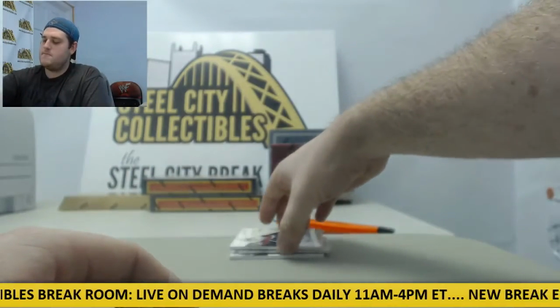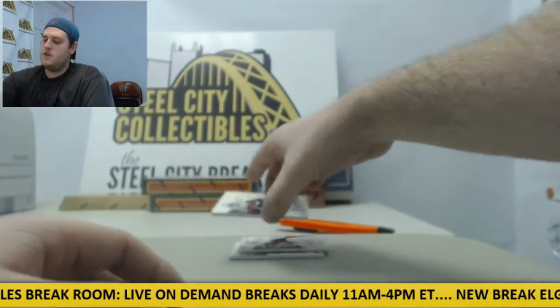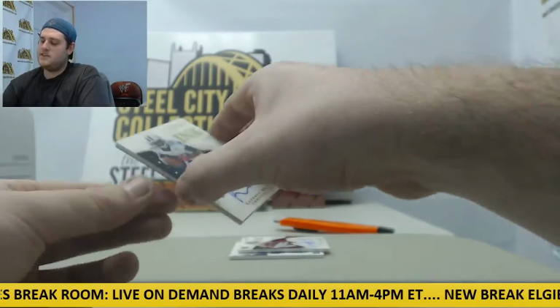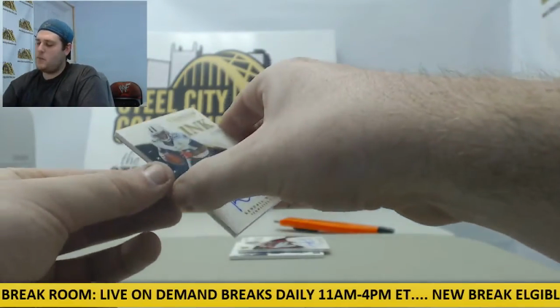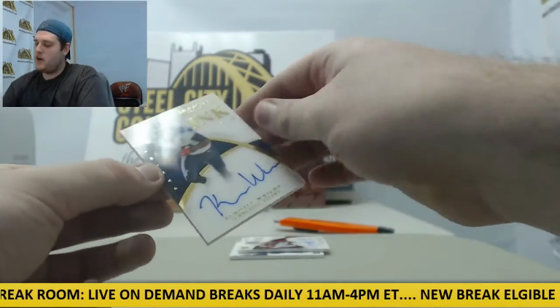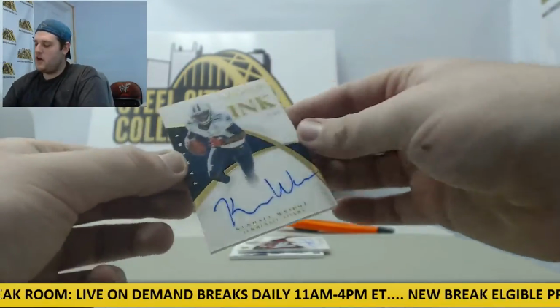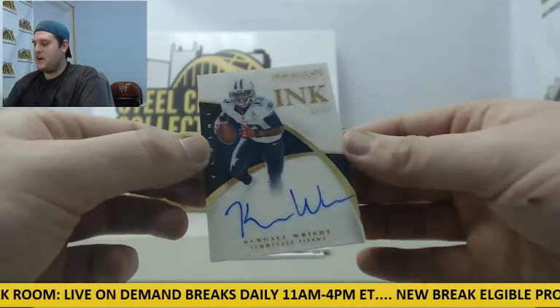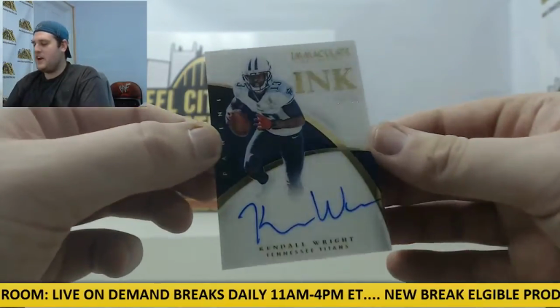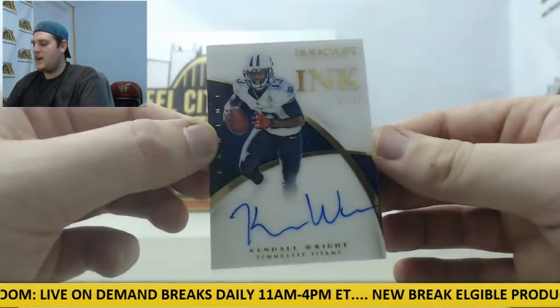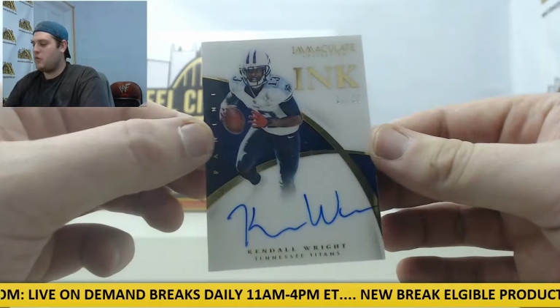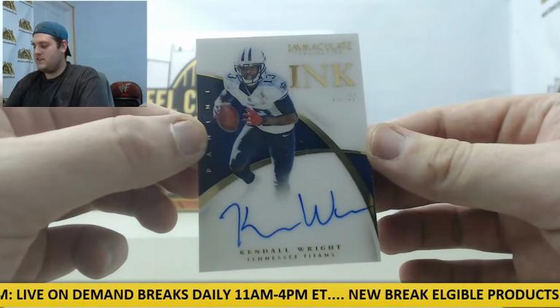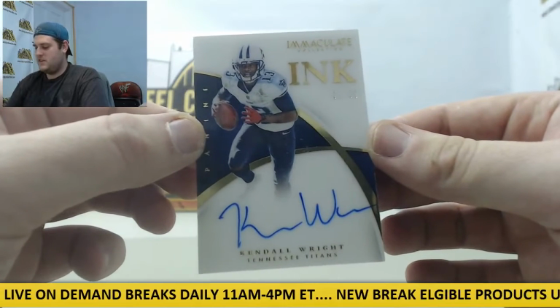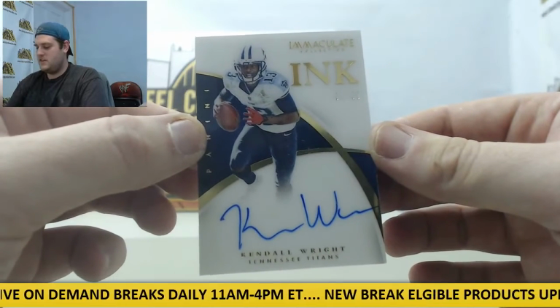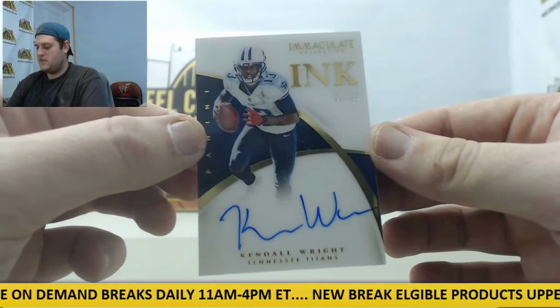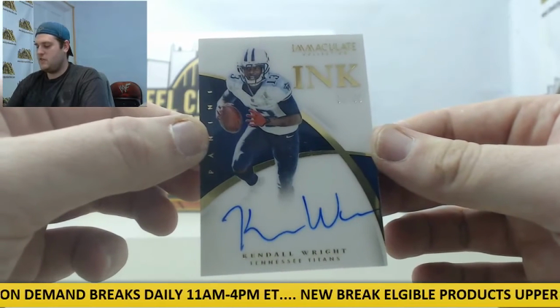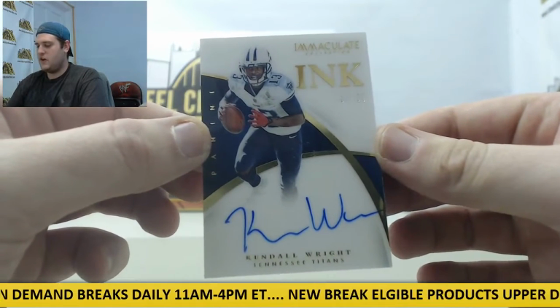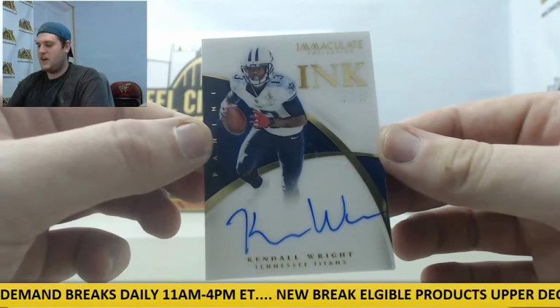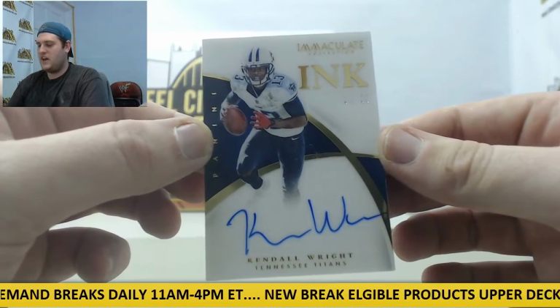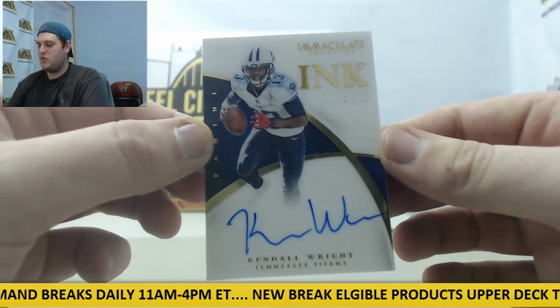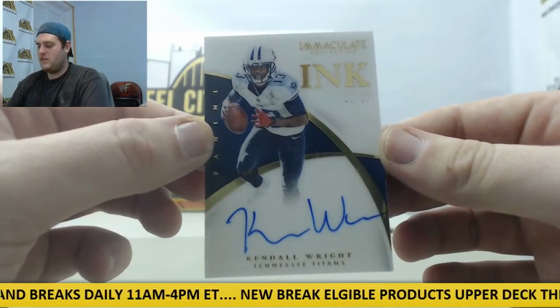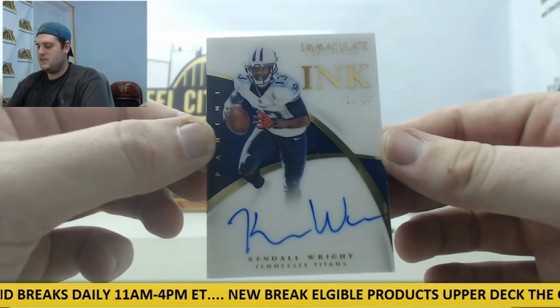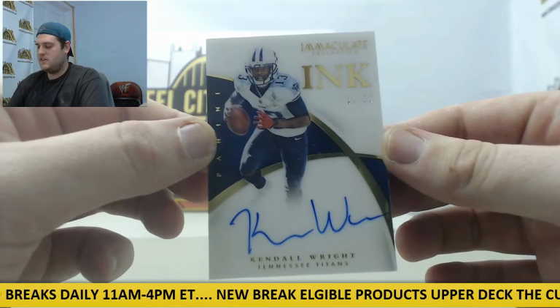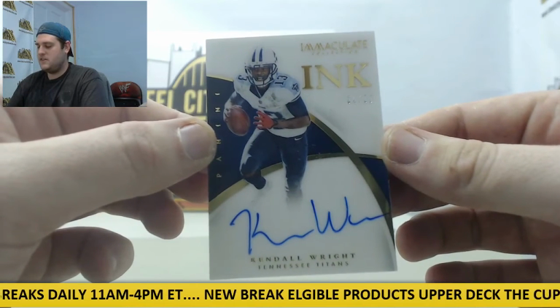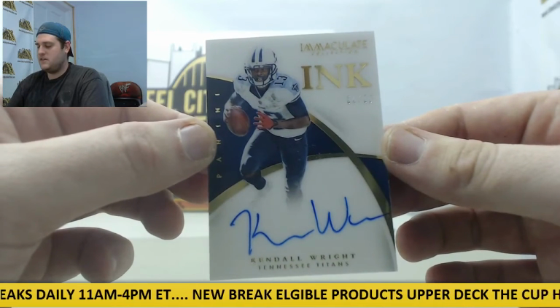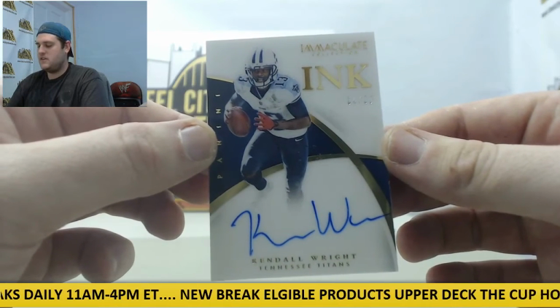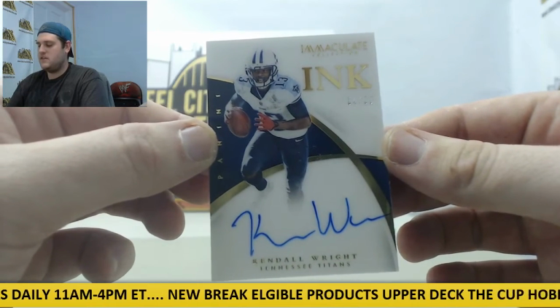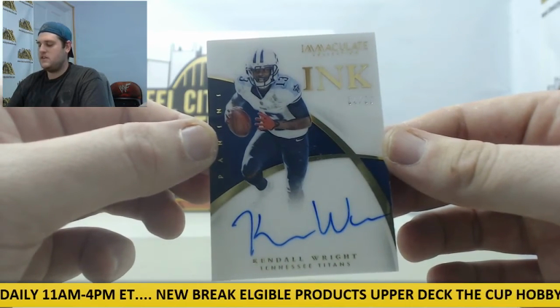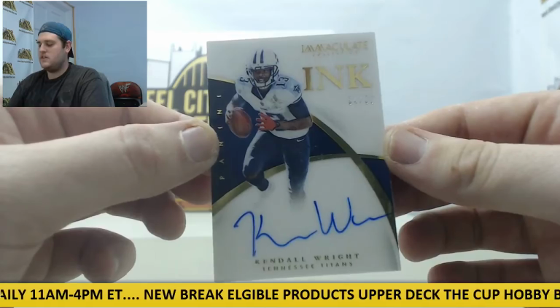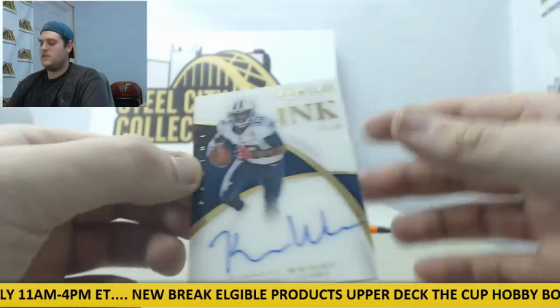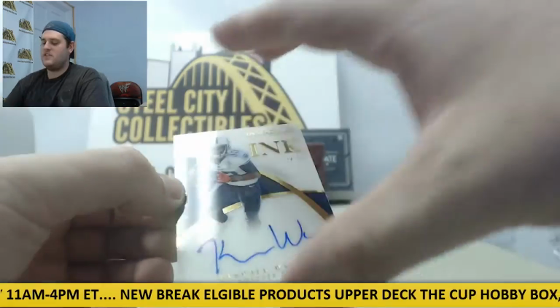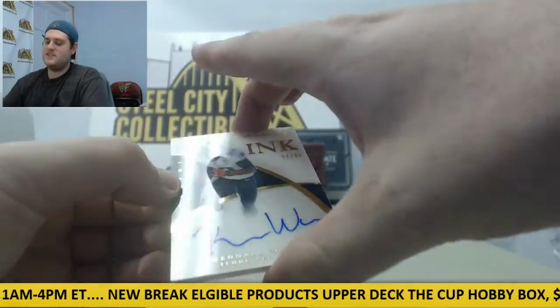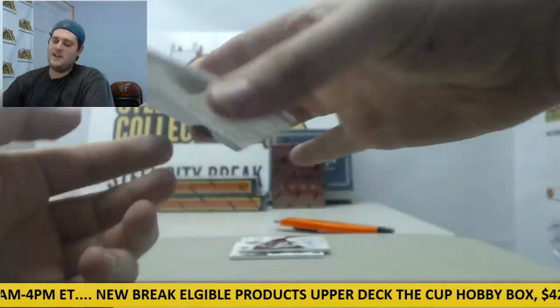Next up, we've got an auto numbered out of 99 — Kendall Wright, 54 out of 99, Kendall Wright for the Tennessee Titans.